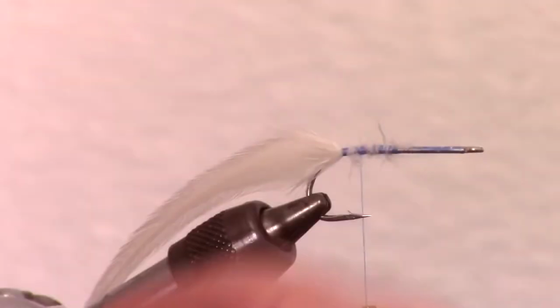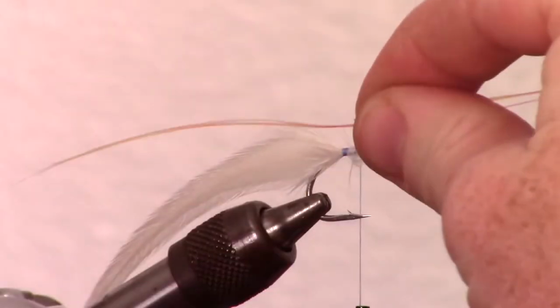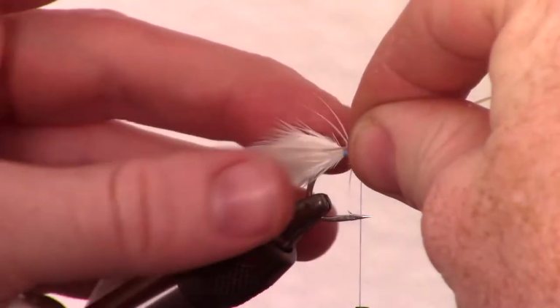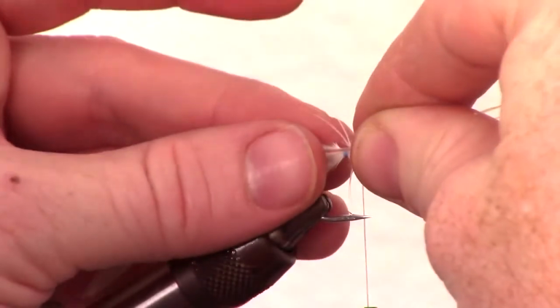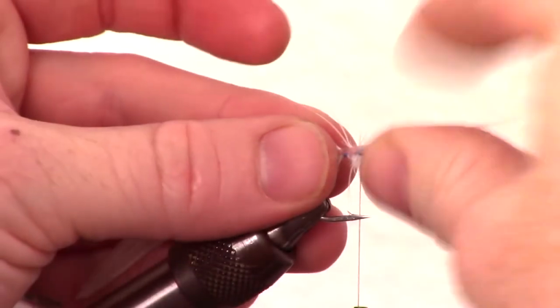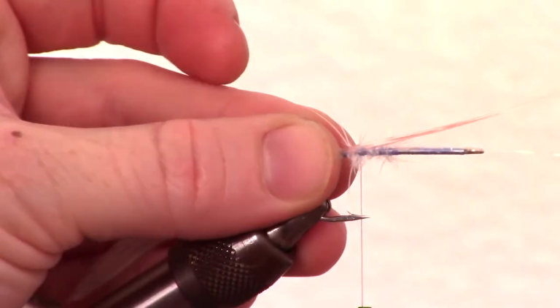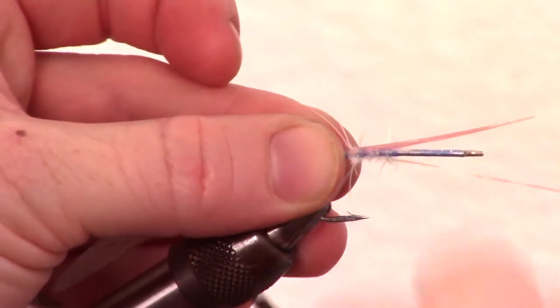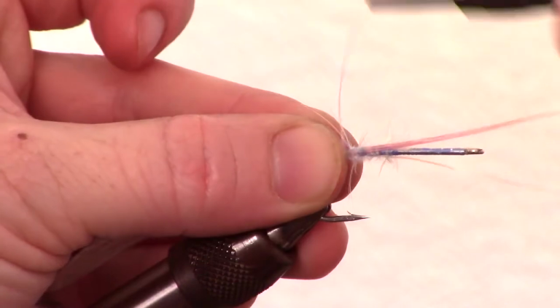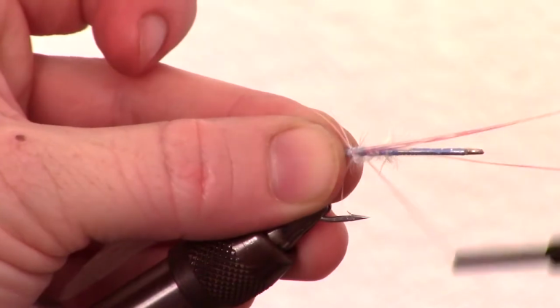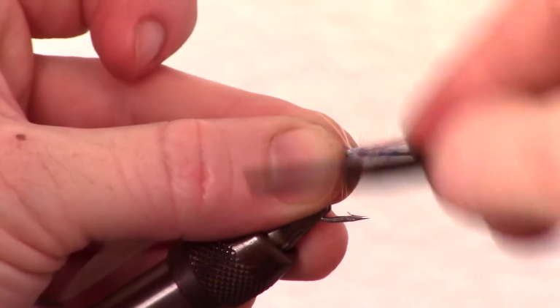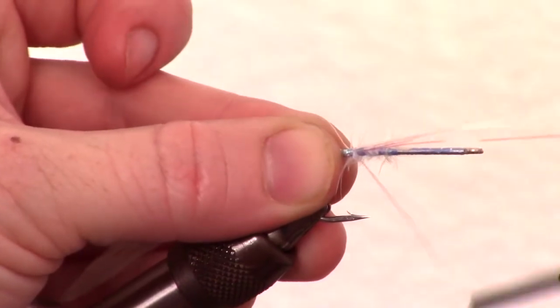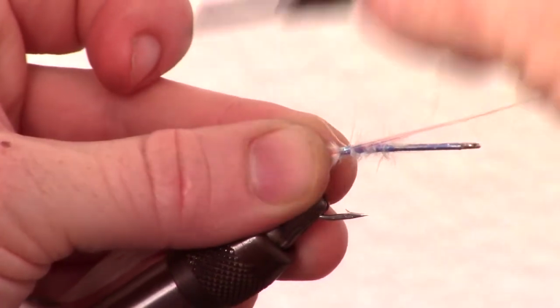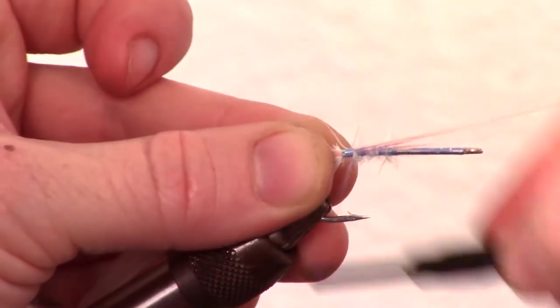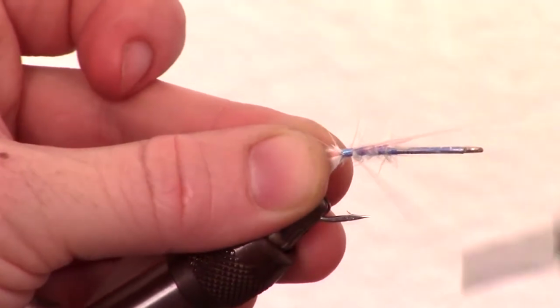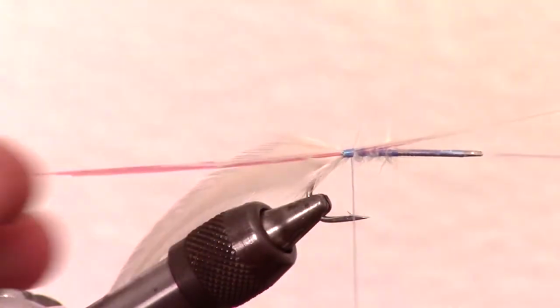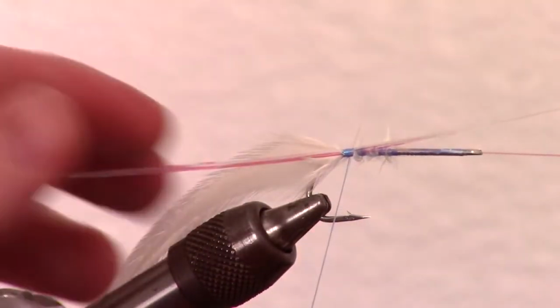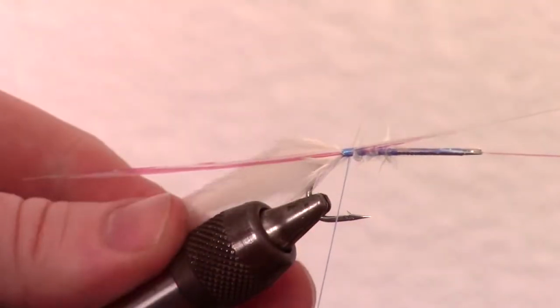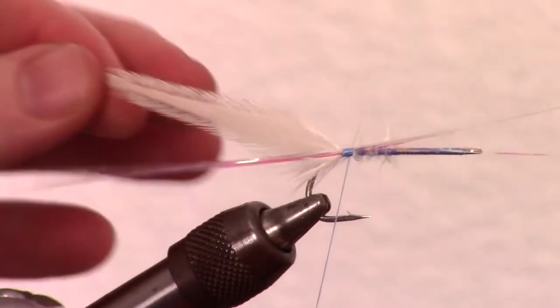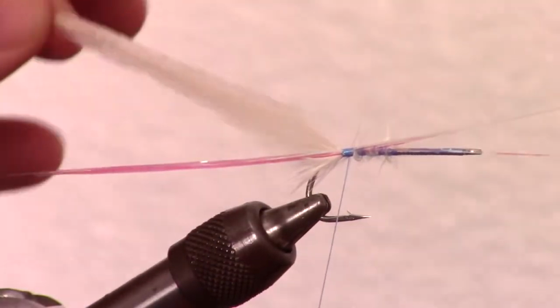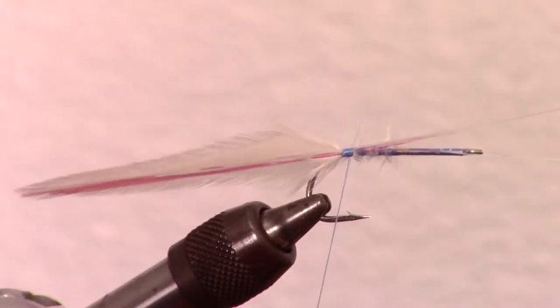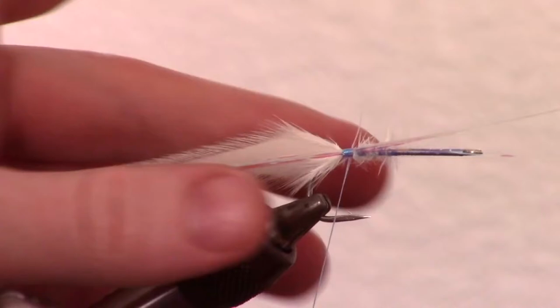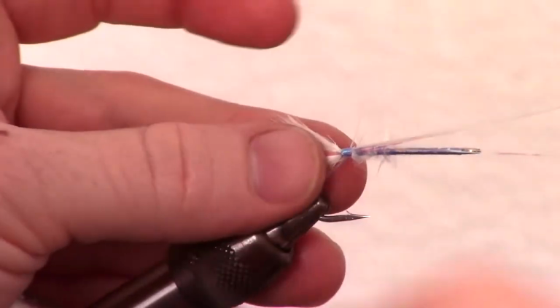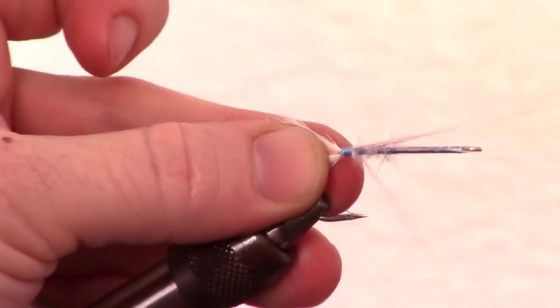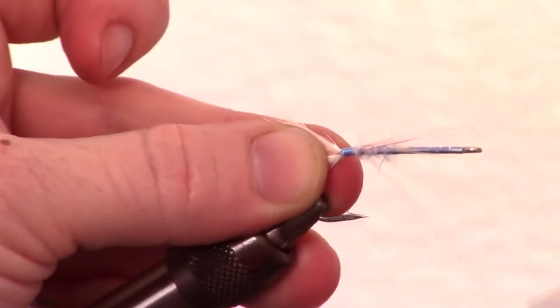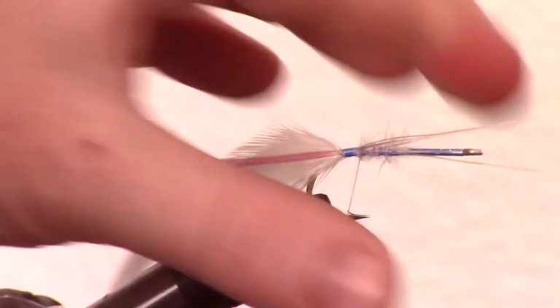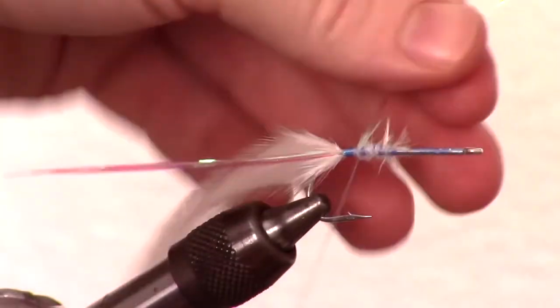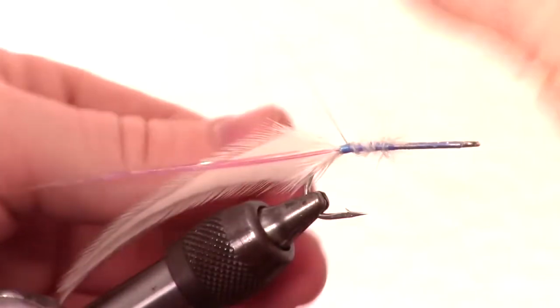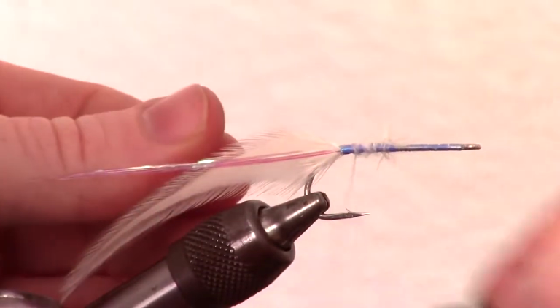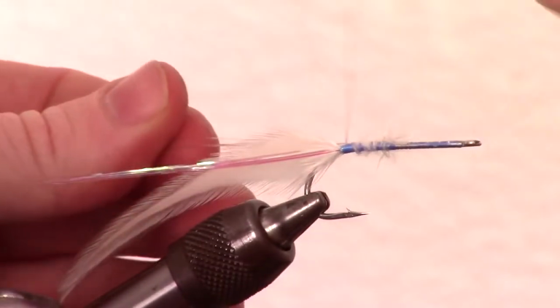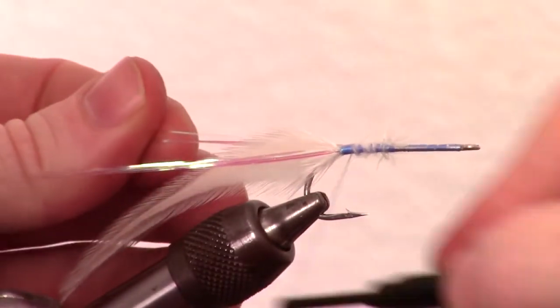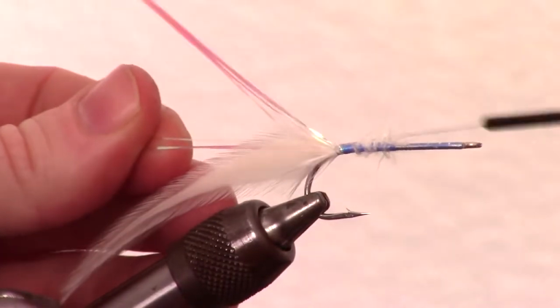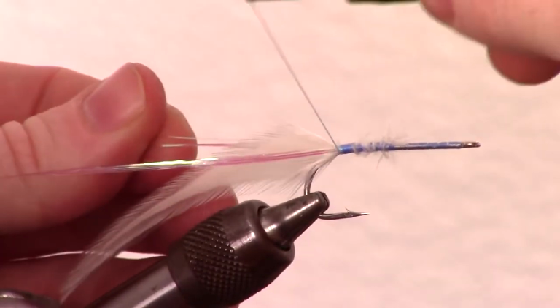Now, take some flashabou and tie it in right at the center of the bunch, so that it sits right on the side of the hackle. Then tie in the excess on the other side of the hackle.